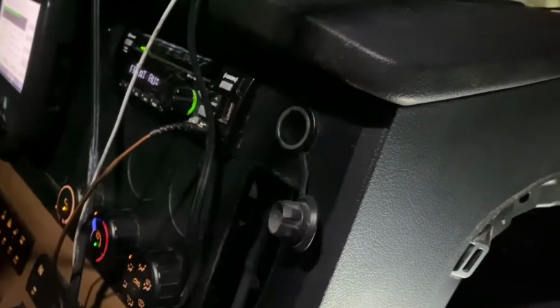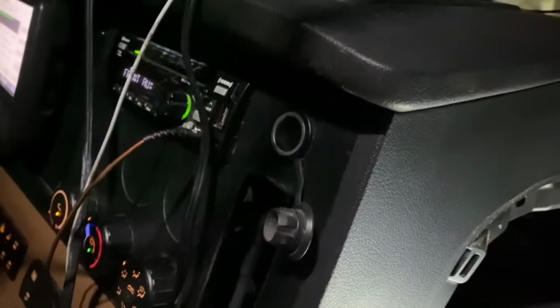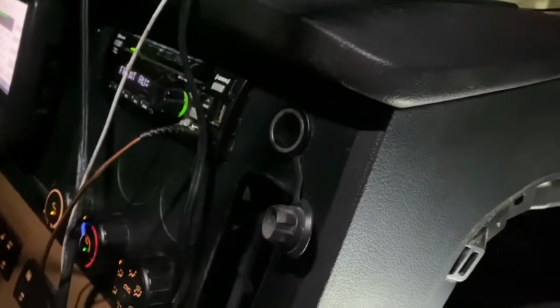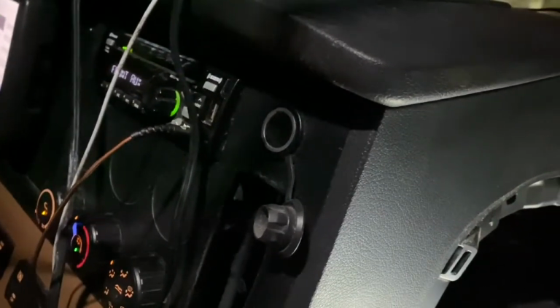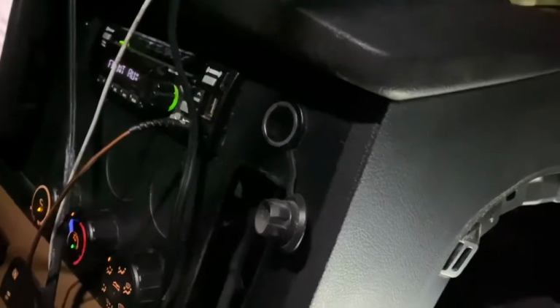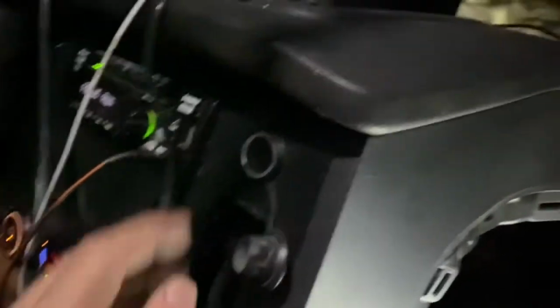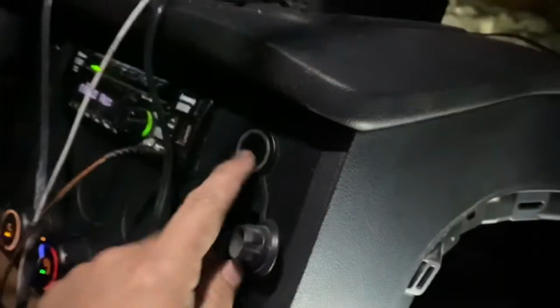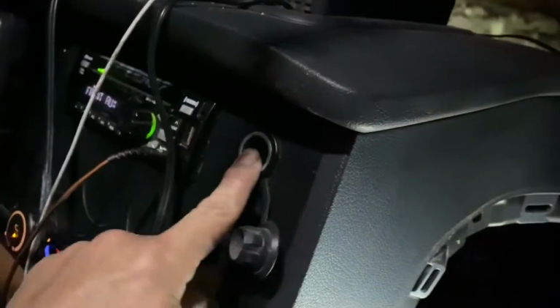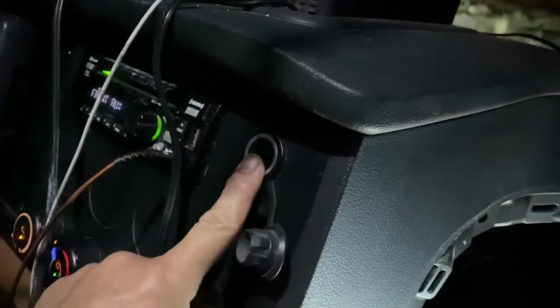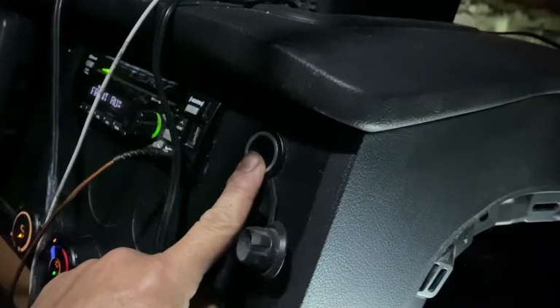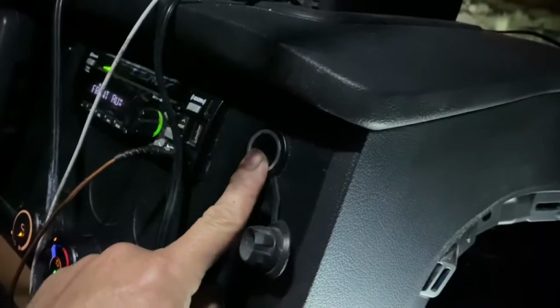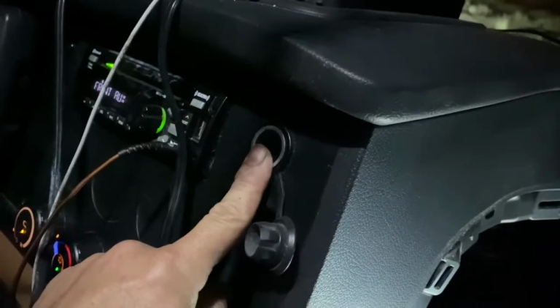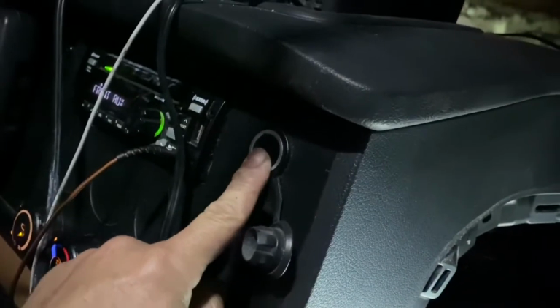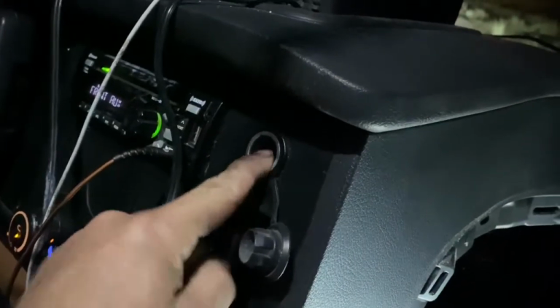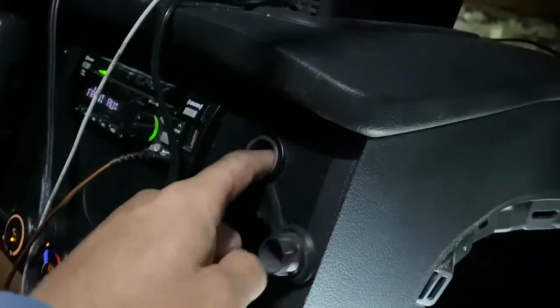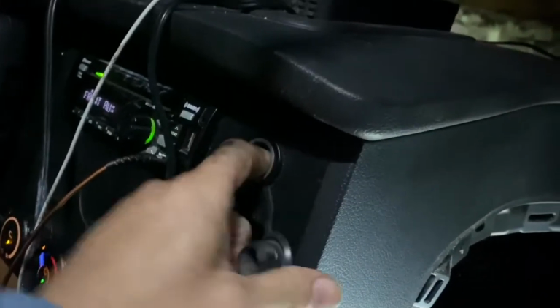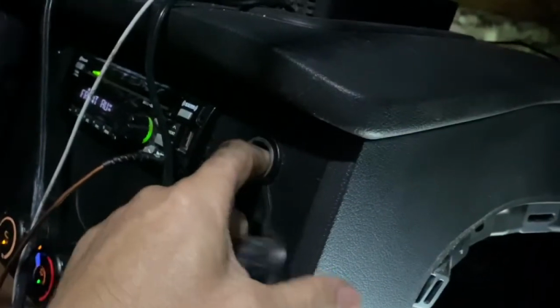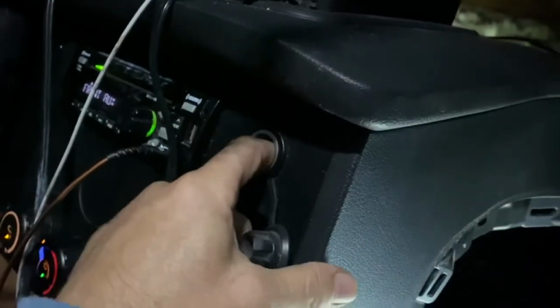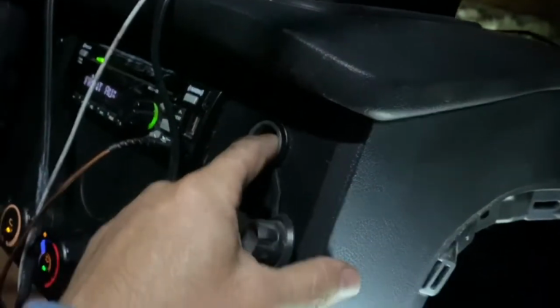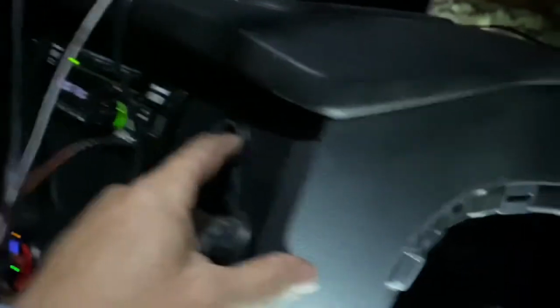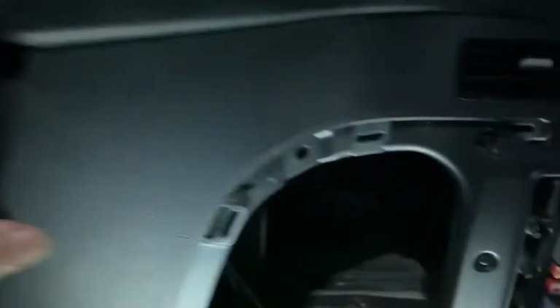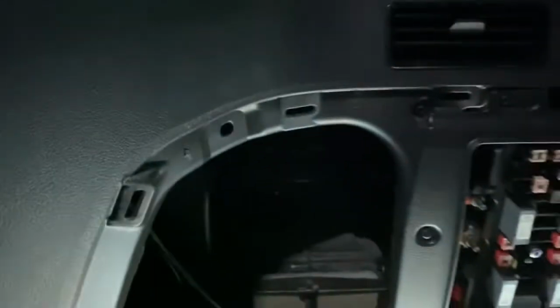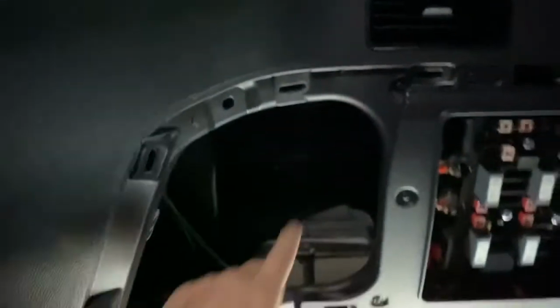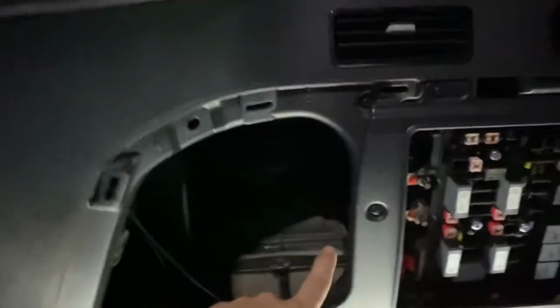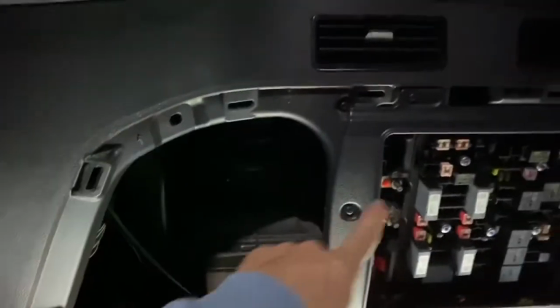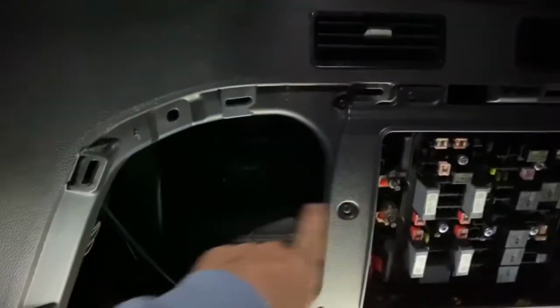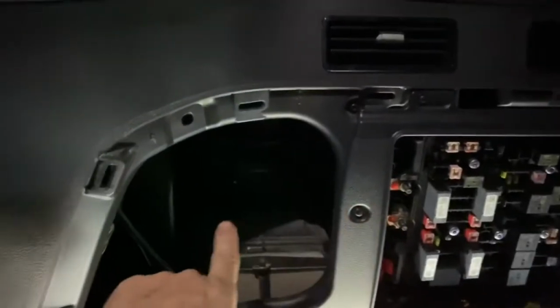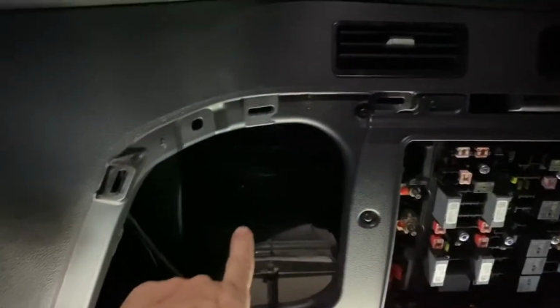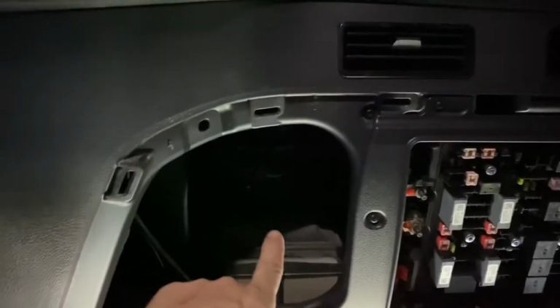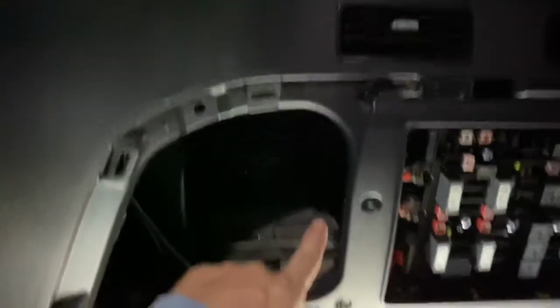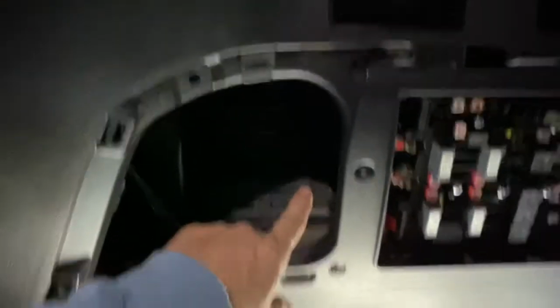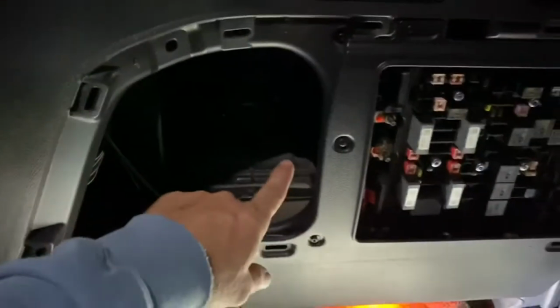It's a quick little video. I just had an issue — this 12-volt plug right here quit working all of a sudden, so I popped the compartment off of the fuse panel.